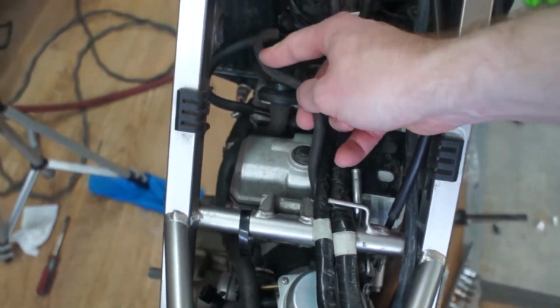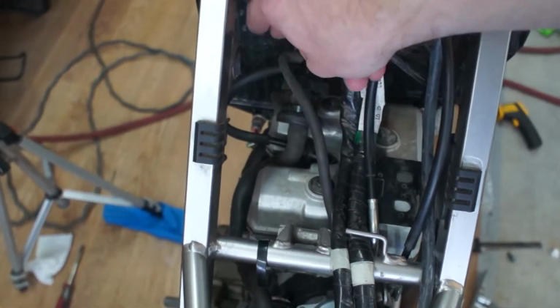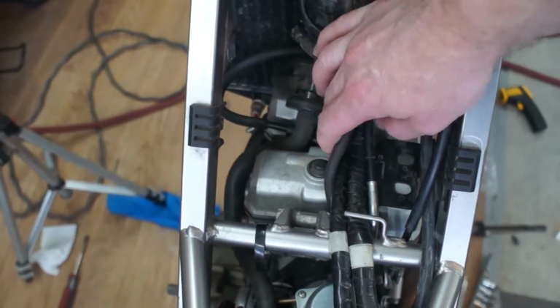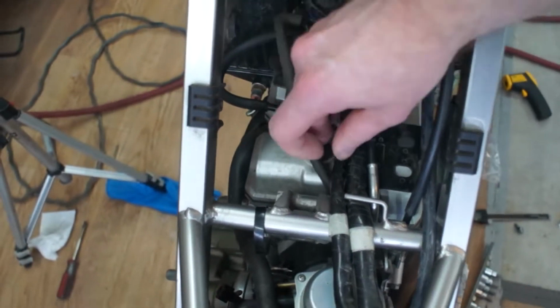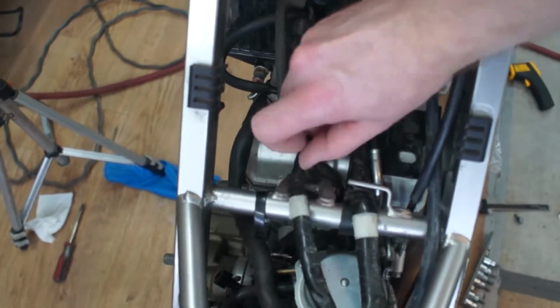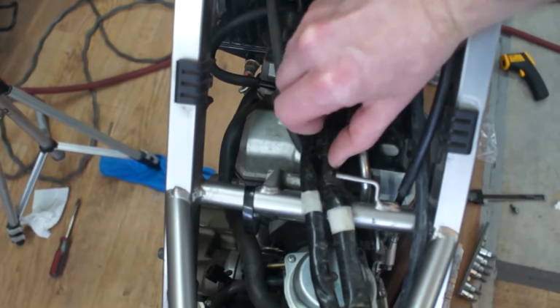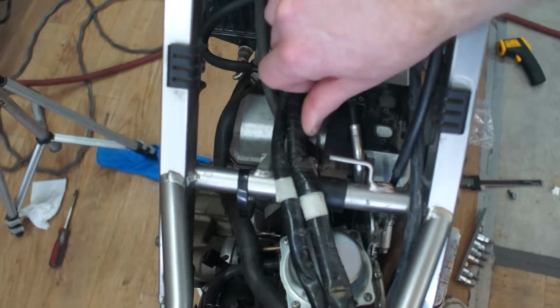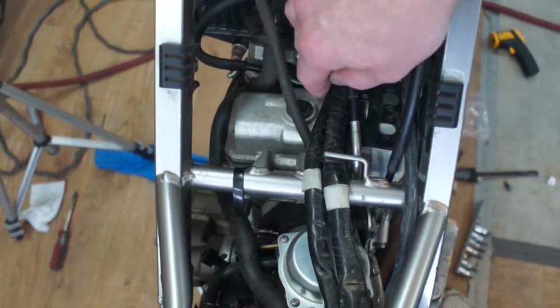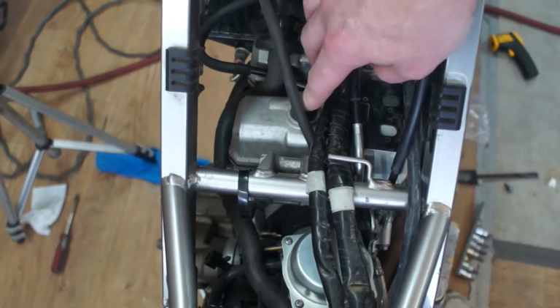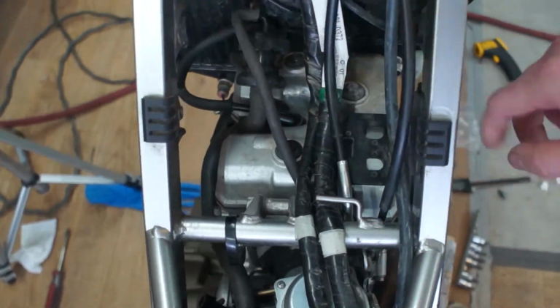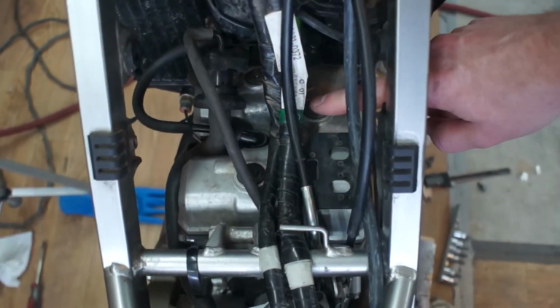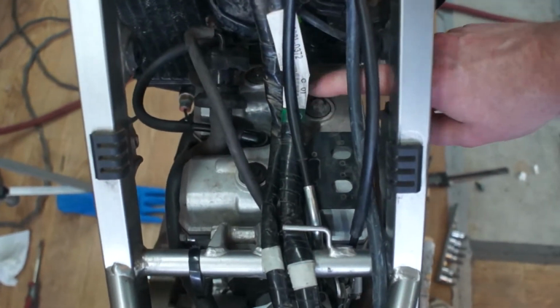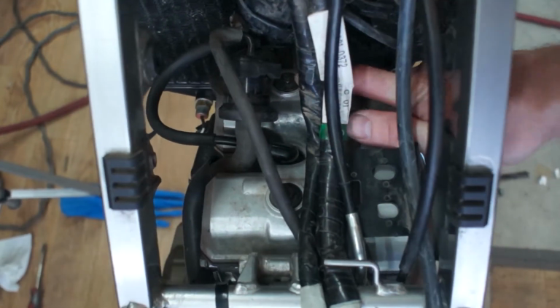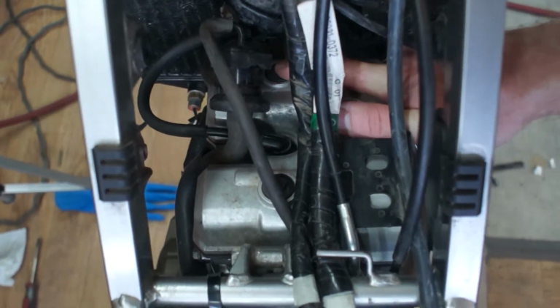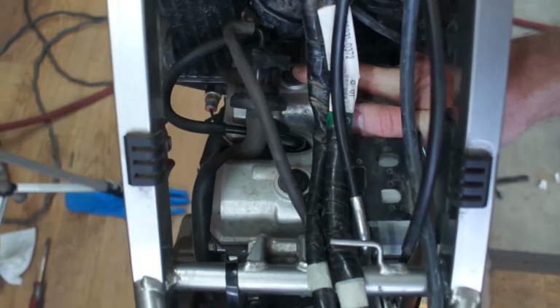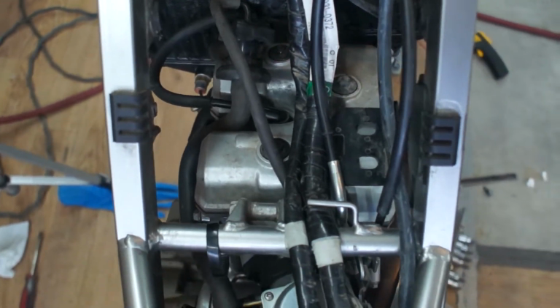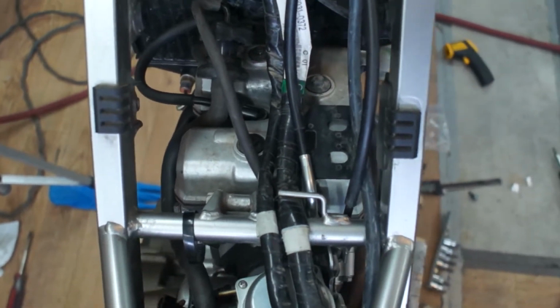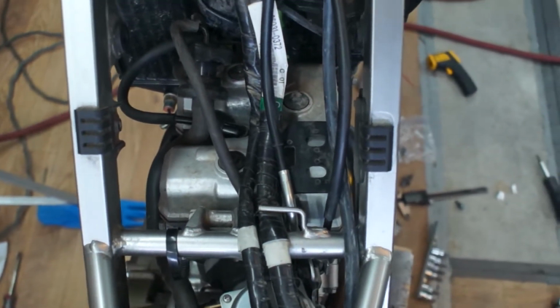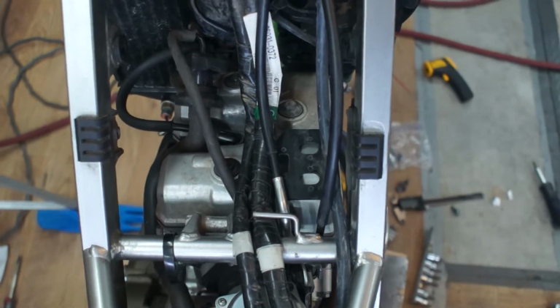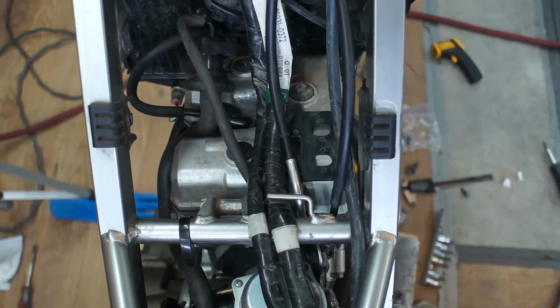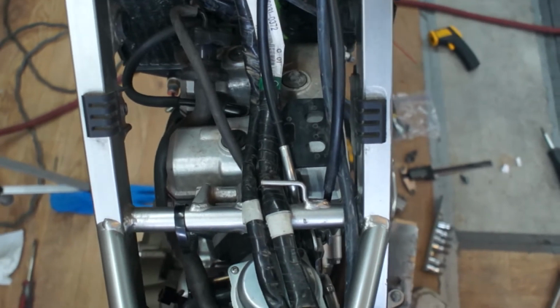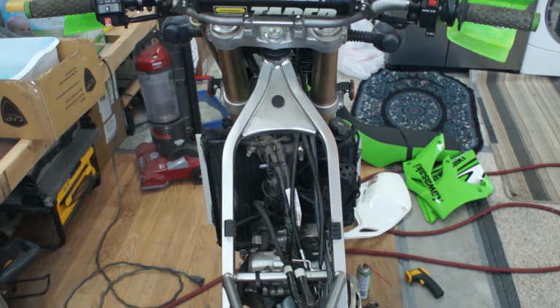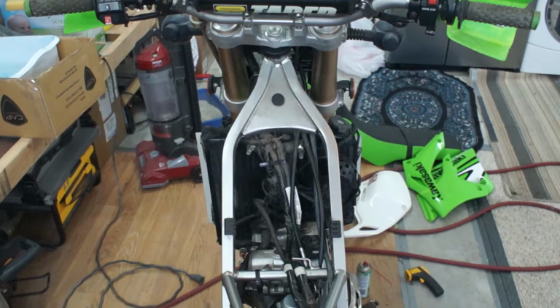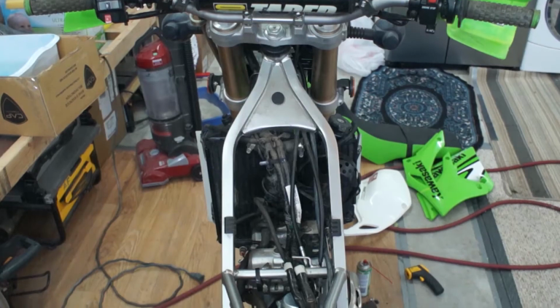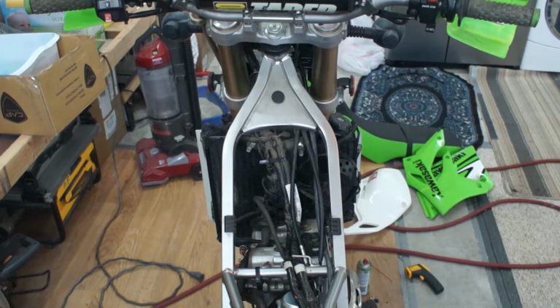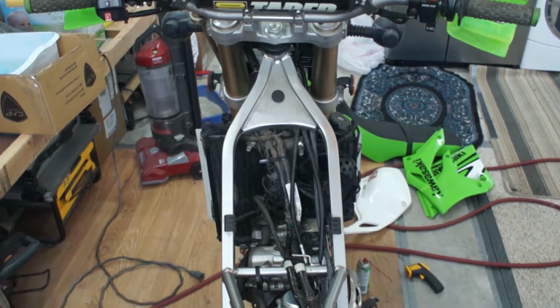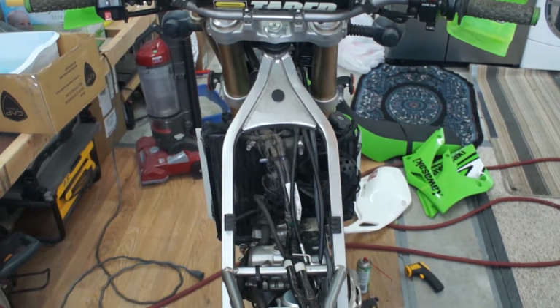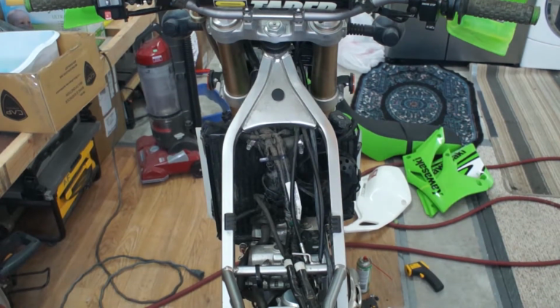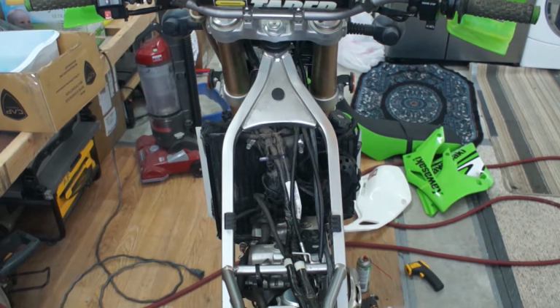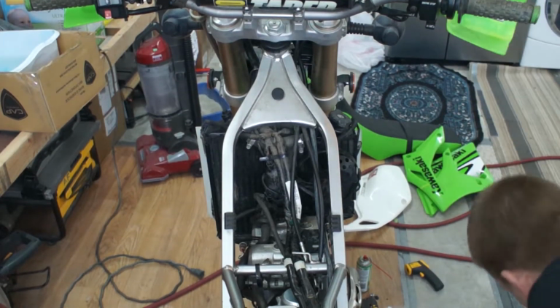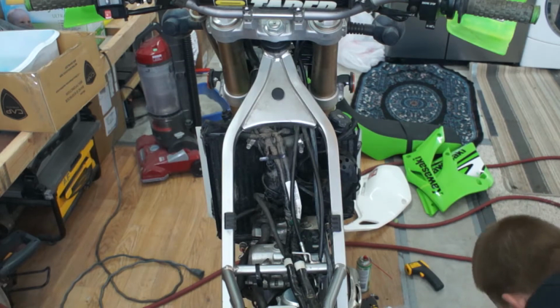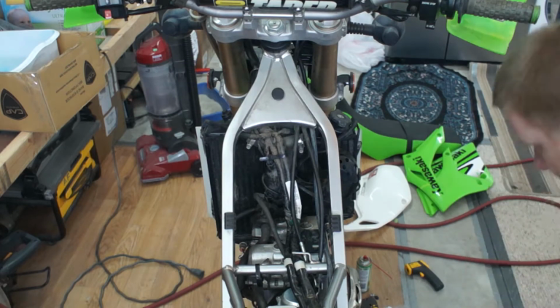As a standard procedure we need to open access to the valve cover, which involves getting everything around it out of our way. Do yourself a favor and take a picture of the cable and the wiring layout. This will prevent accidental throttle lock due to incorrect cable positioning.